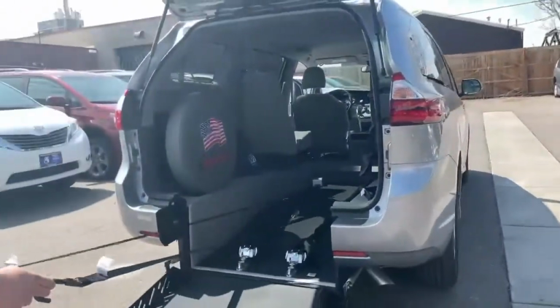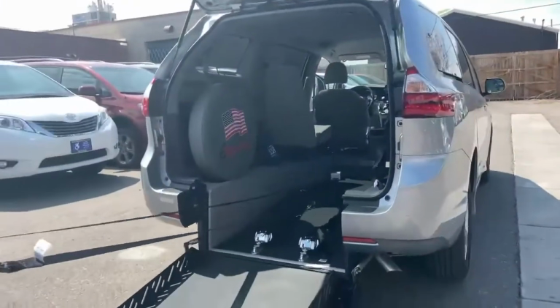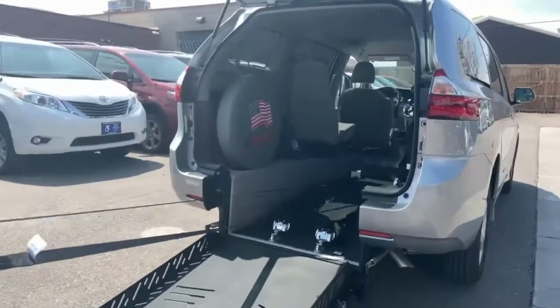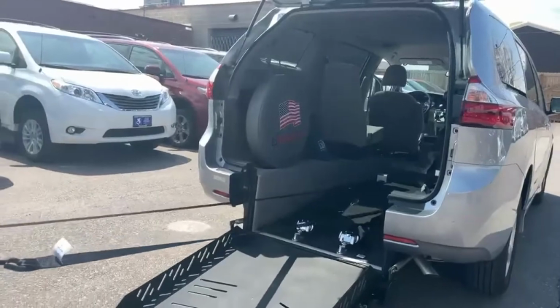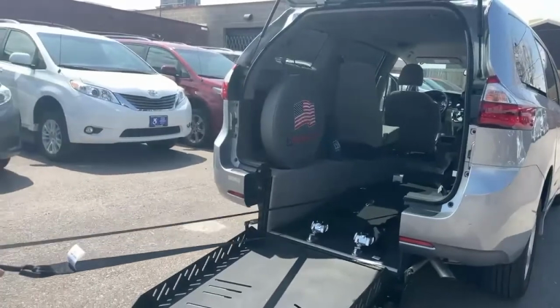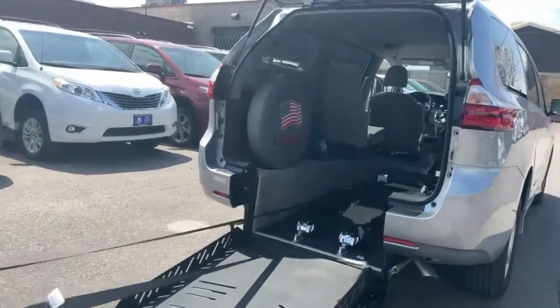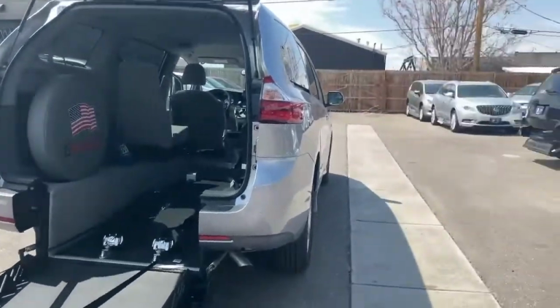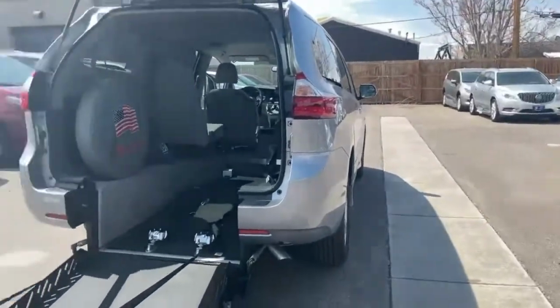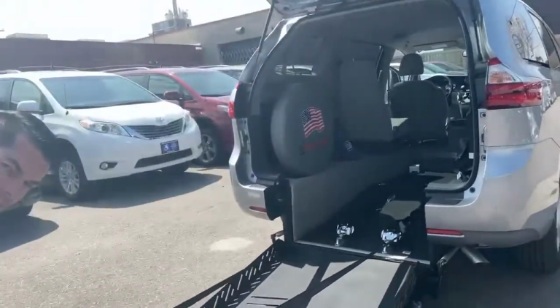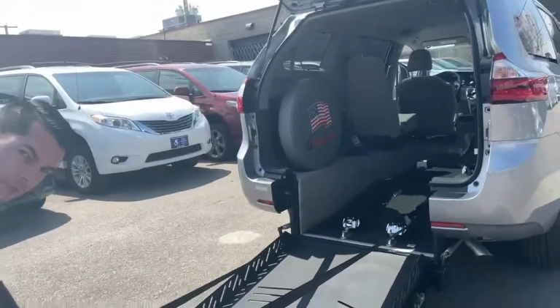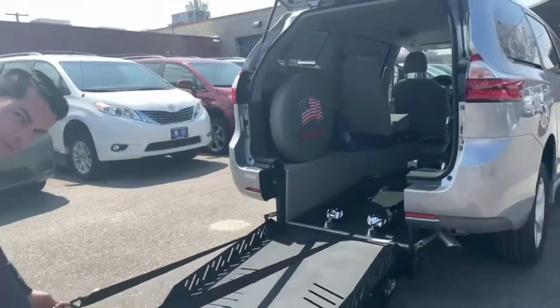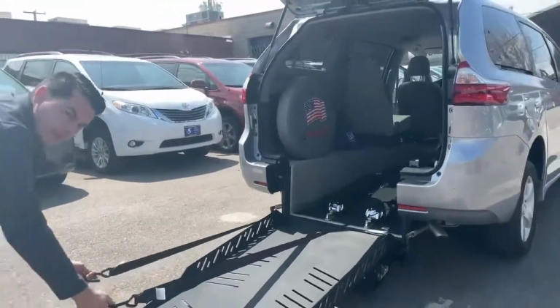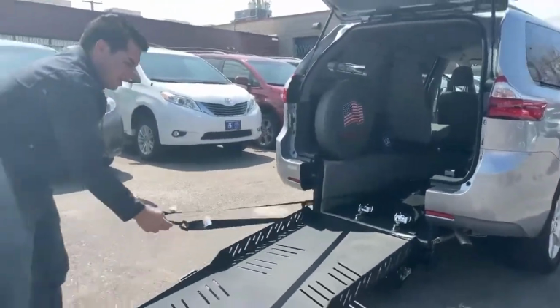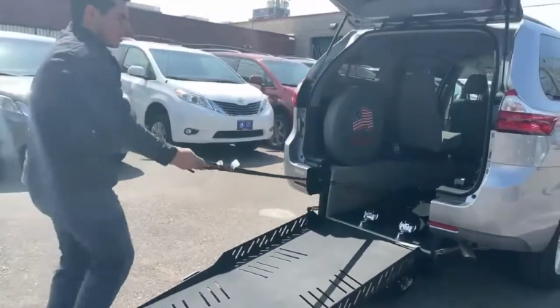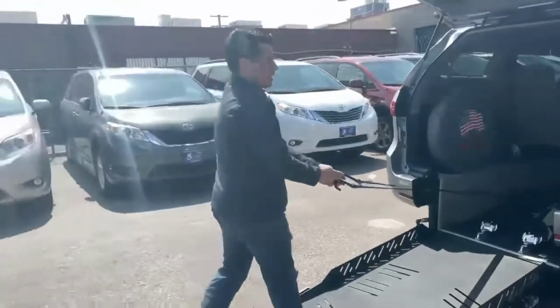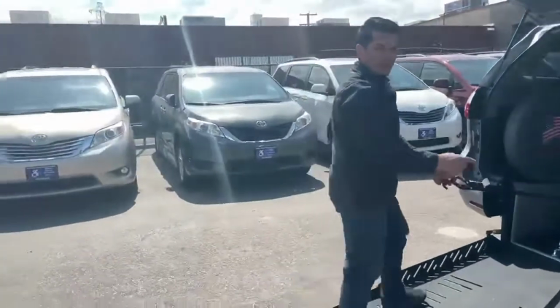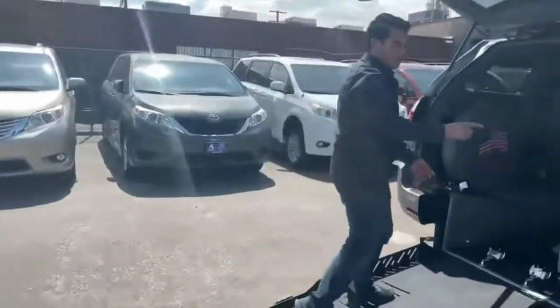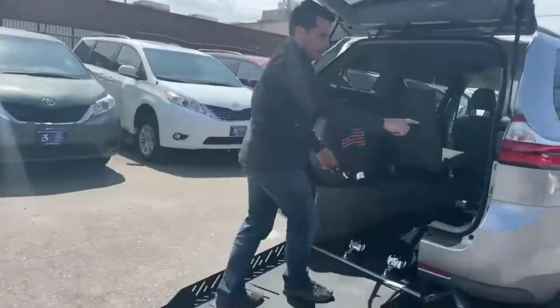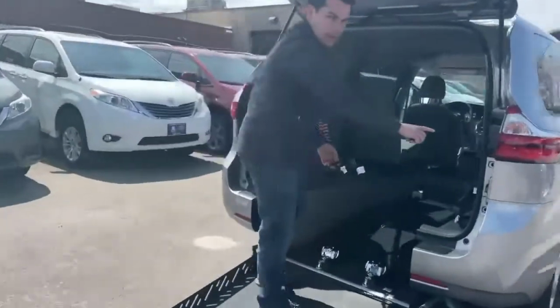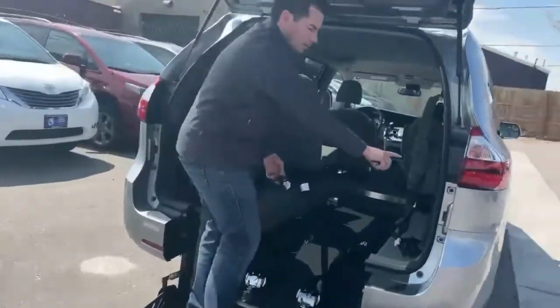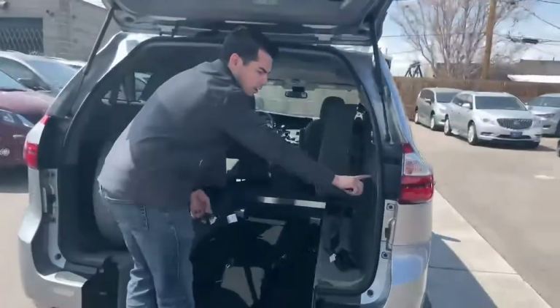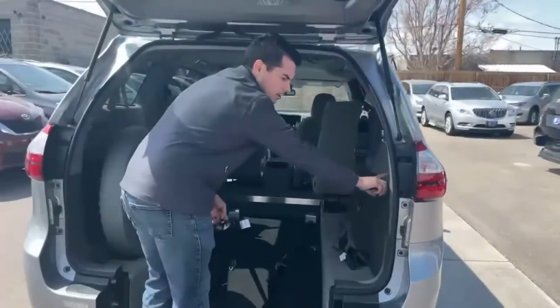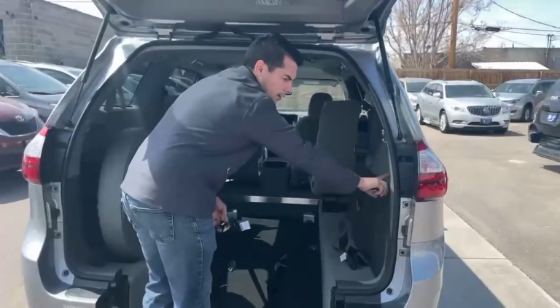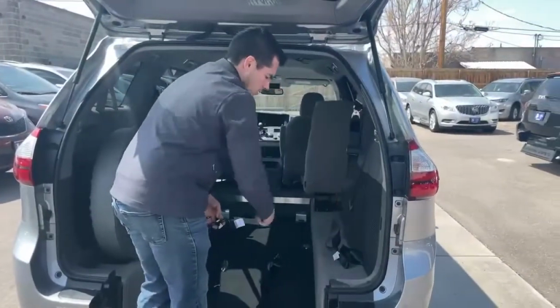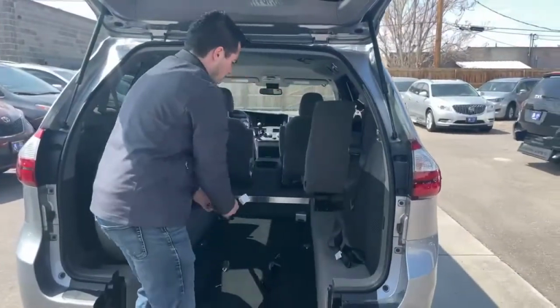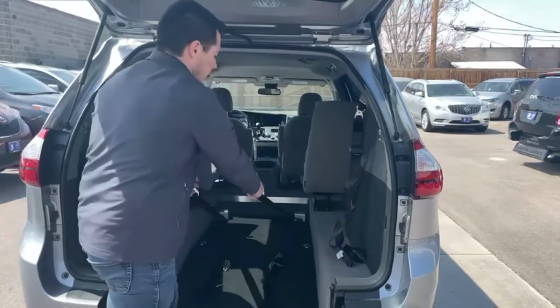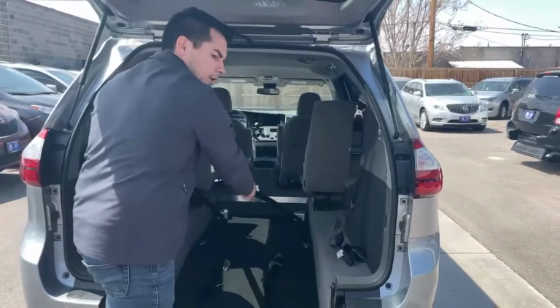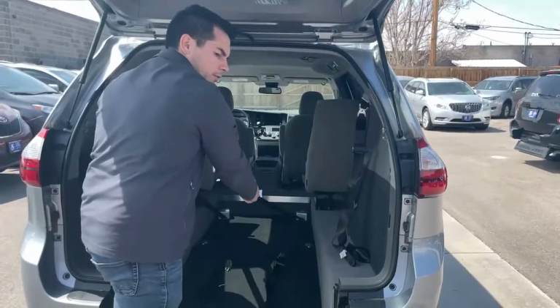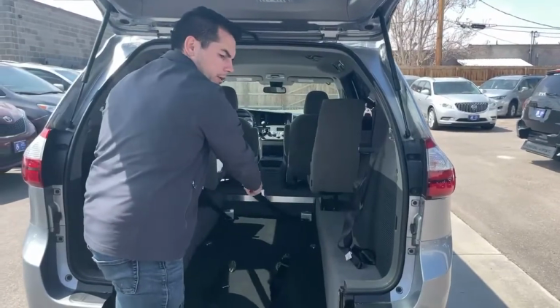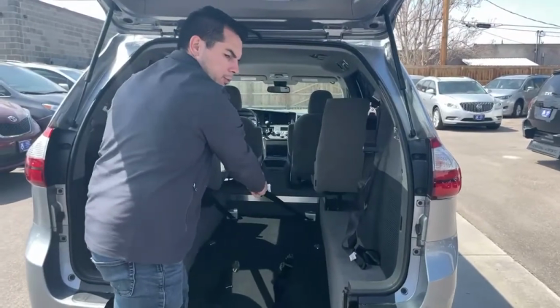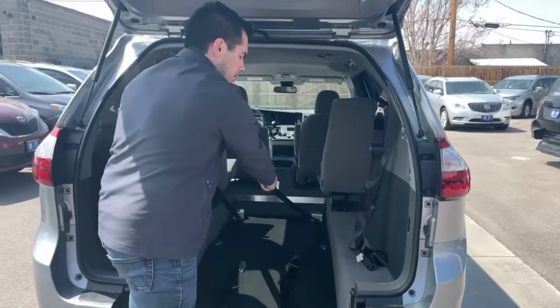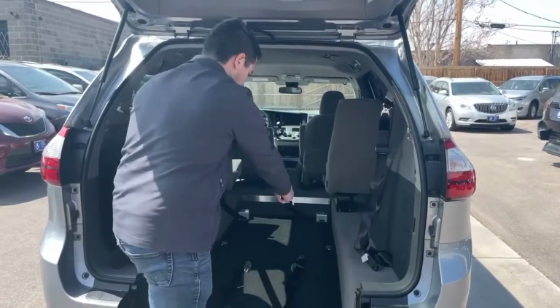And then you would have the wheelchair sitting right here. Then we're going to hook those onto the wheelchair. And we're actually going to hit this button here again, down, to lock. So when it's locked, they won't come further forward — they'll keep retracting inward.